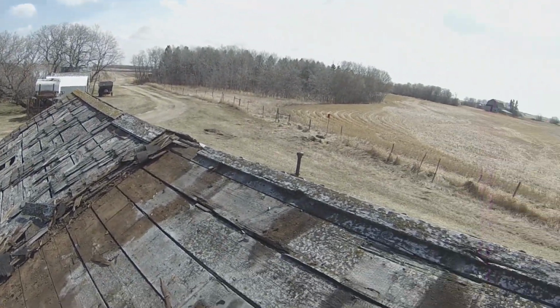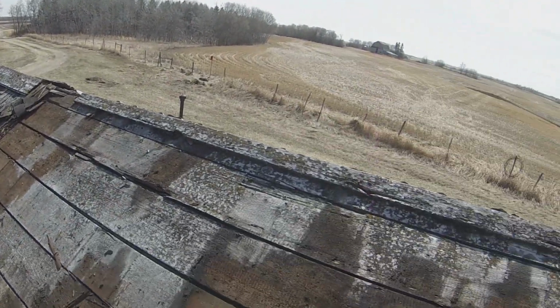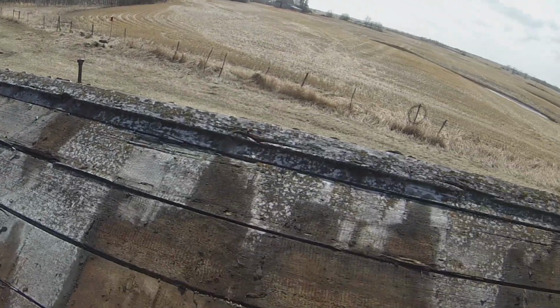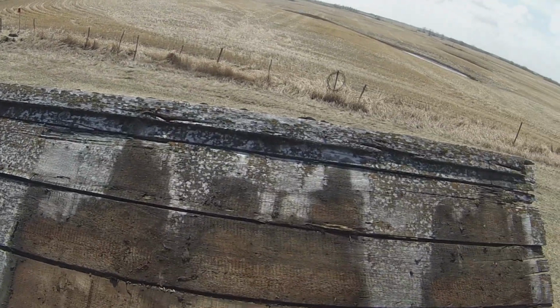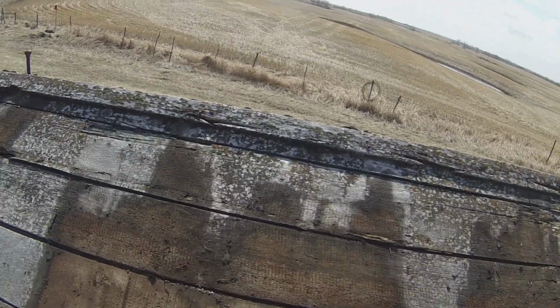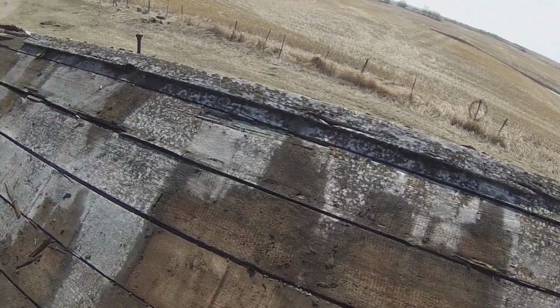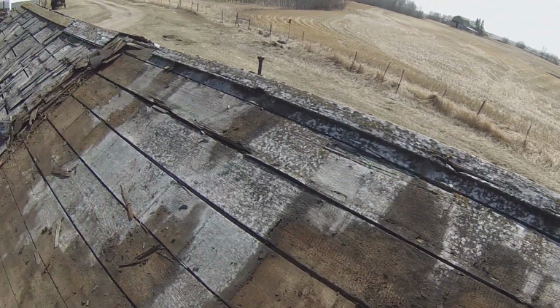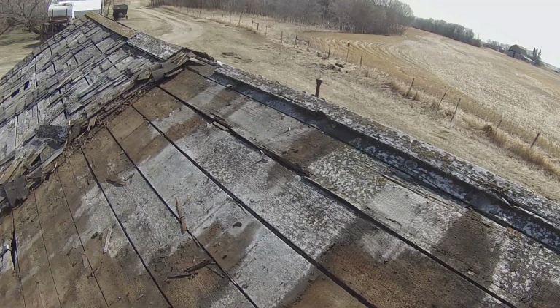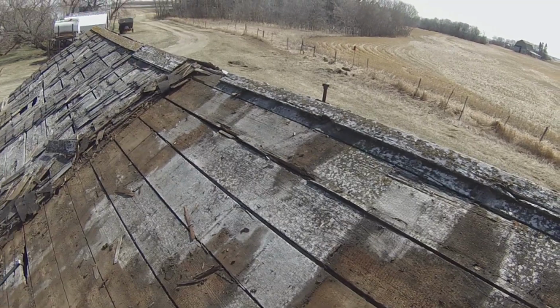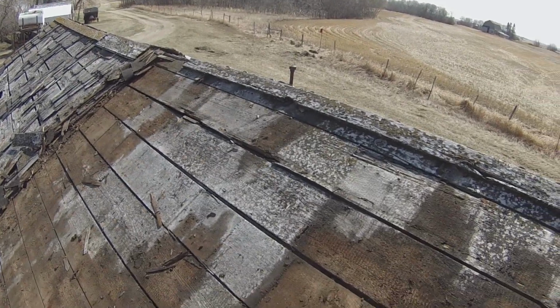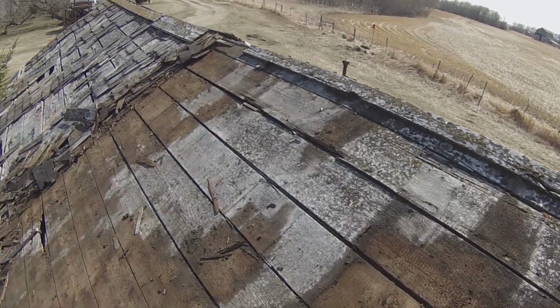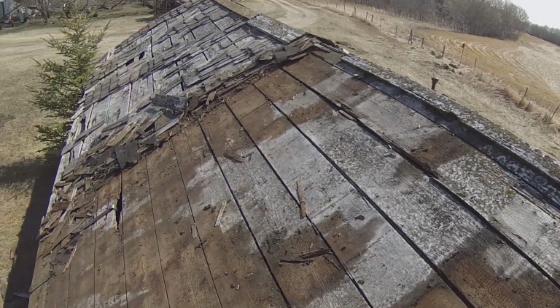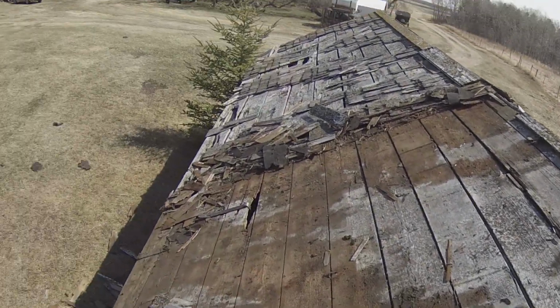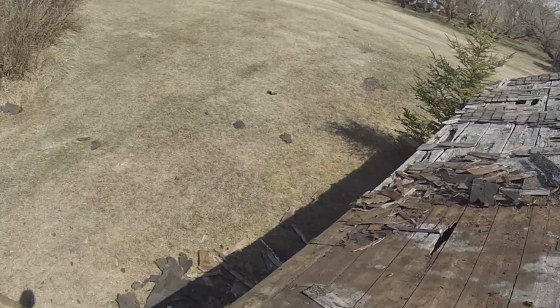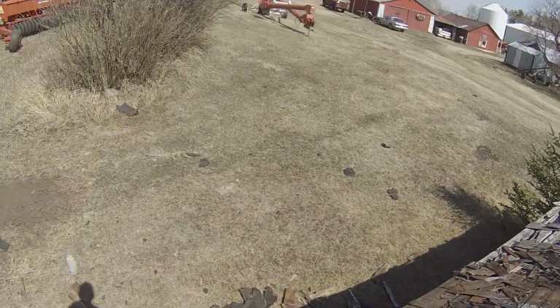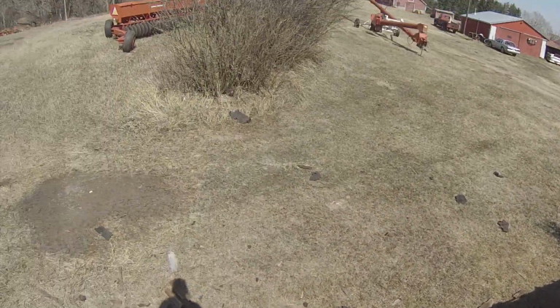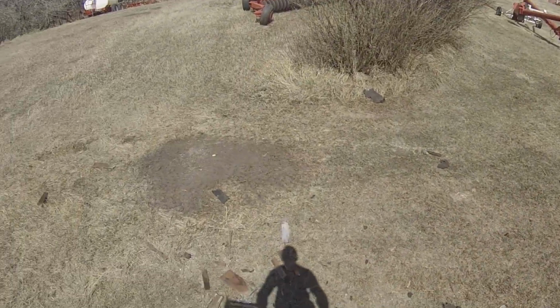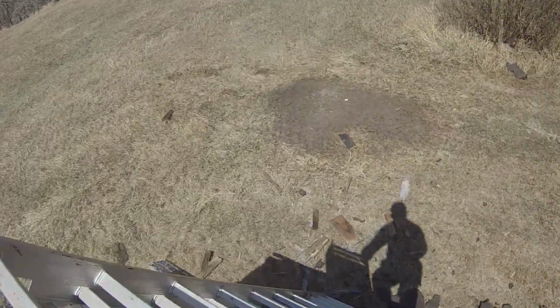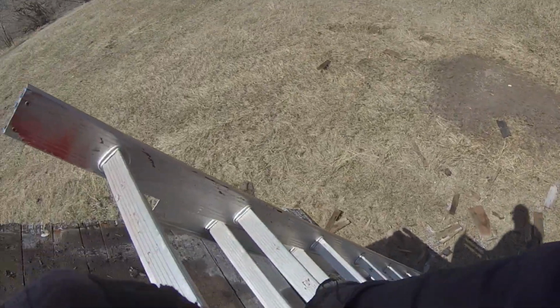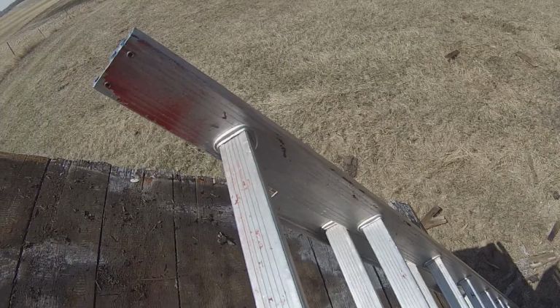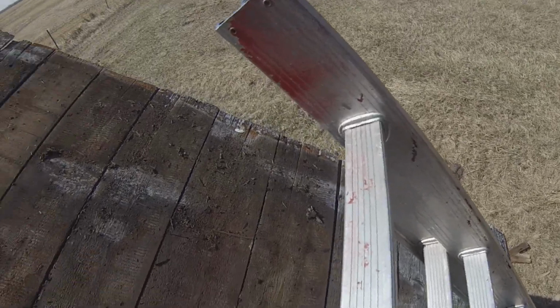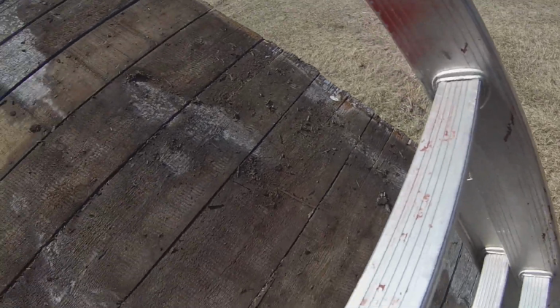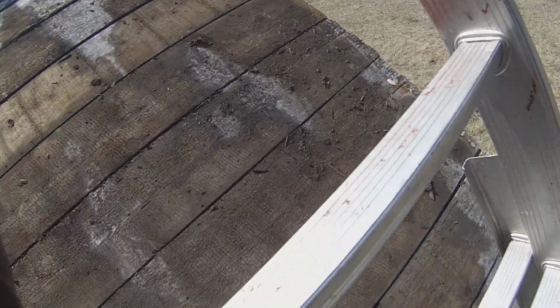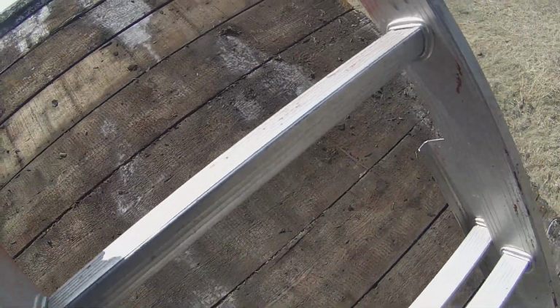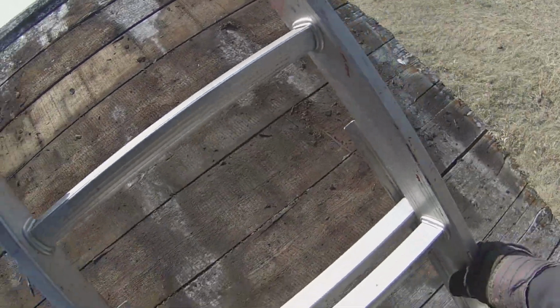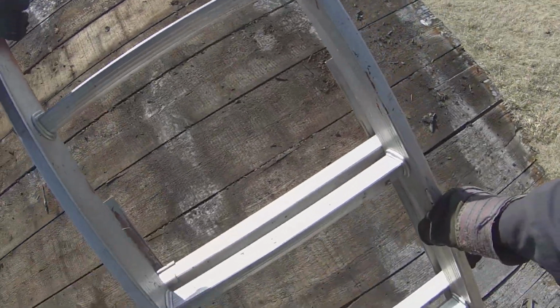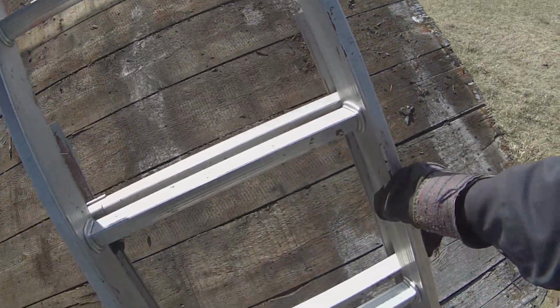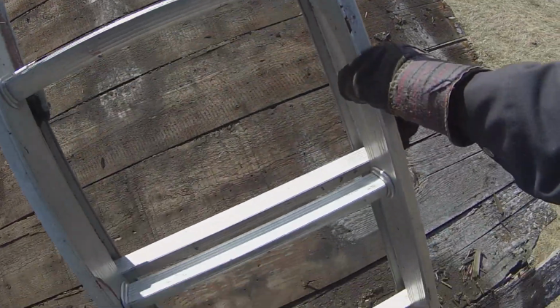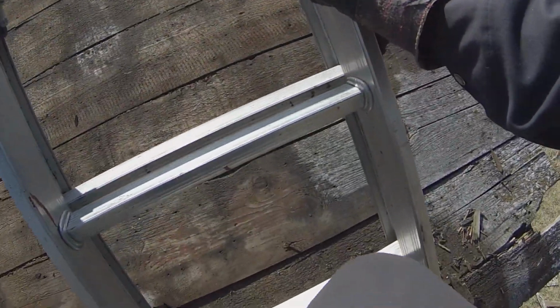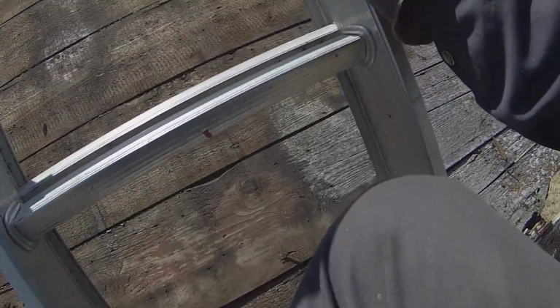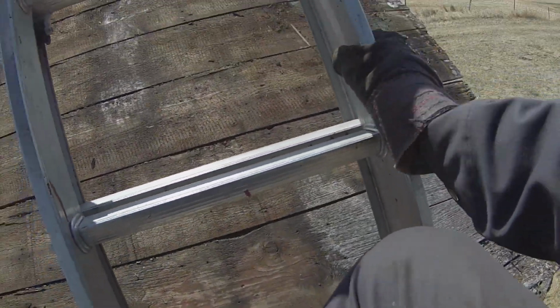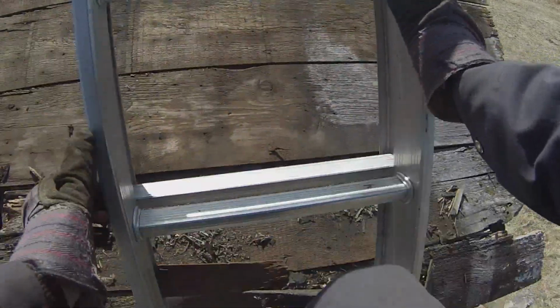I'm gonna start putting on some of the new recycled 70-year-old shingles. So for now, I am out of here.